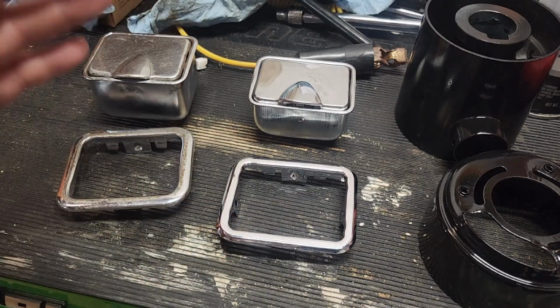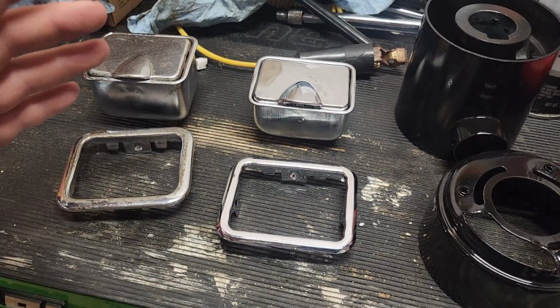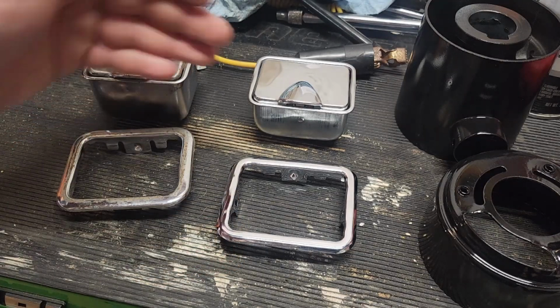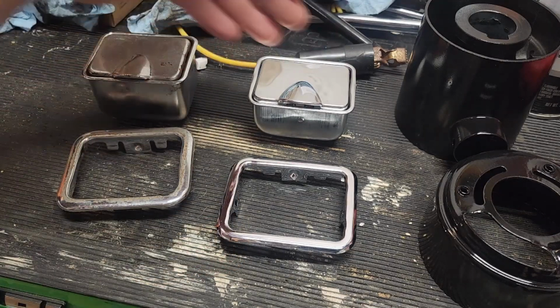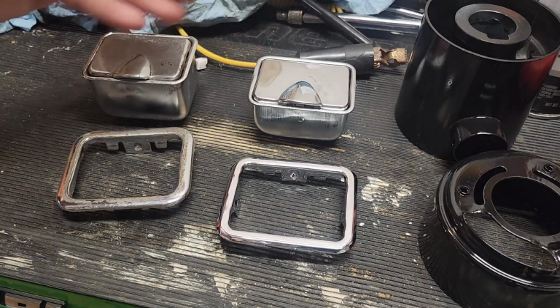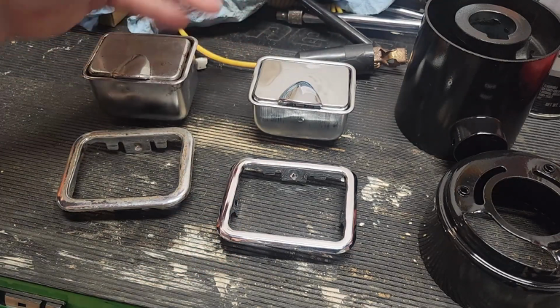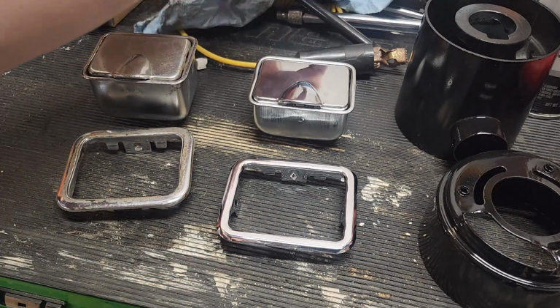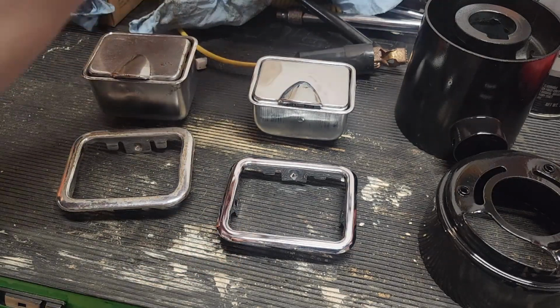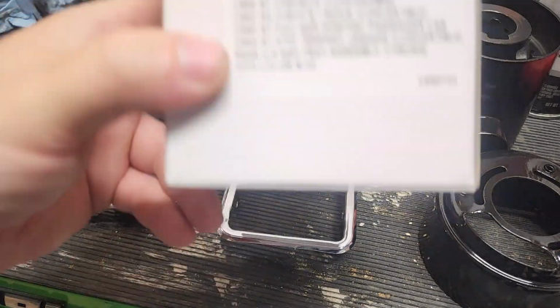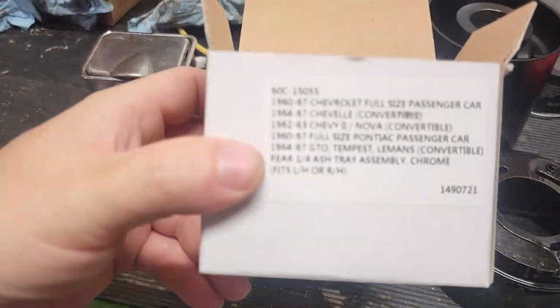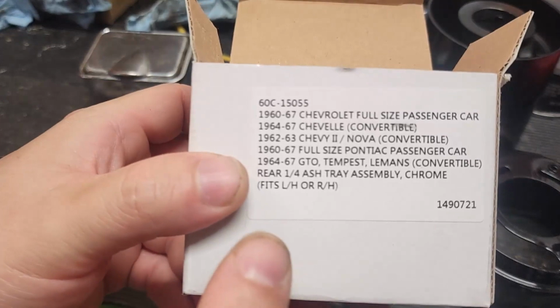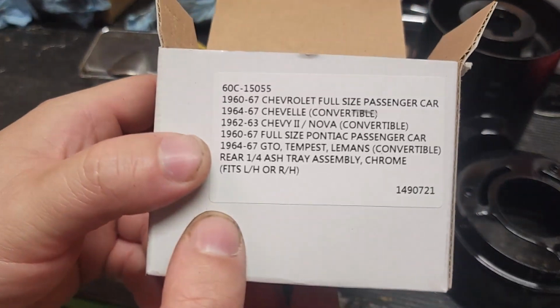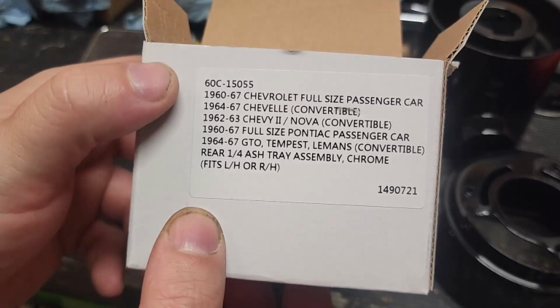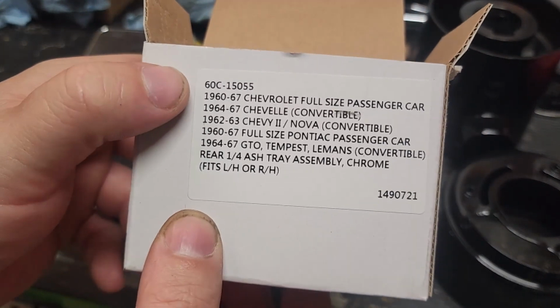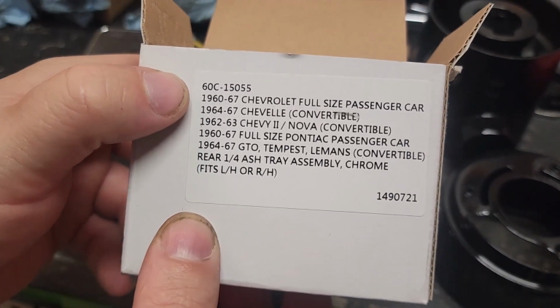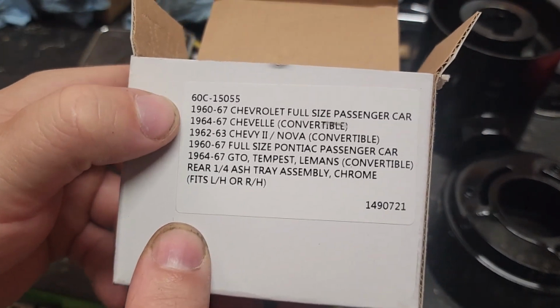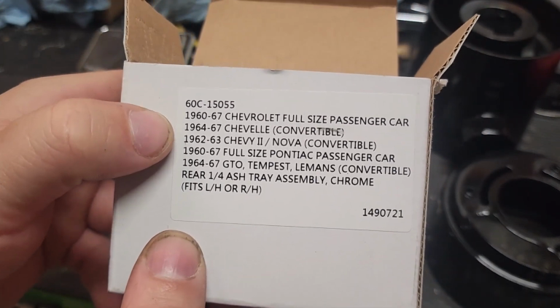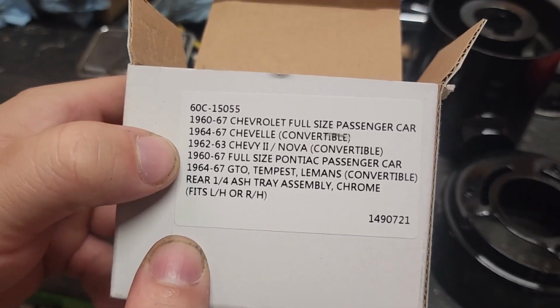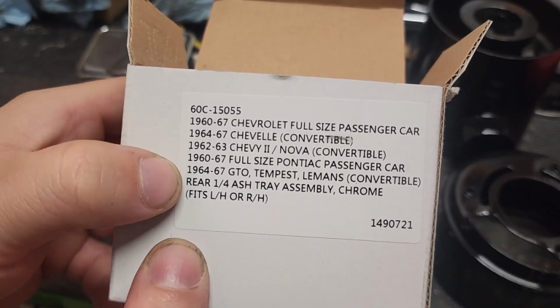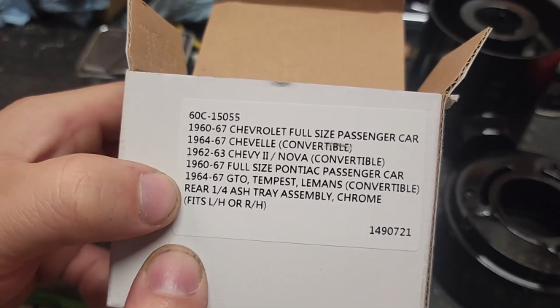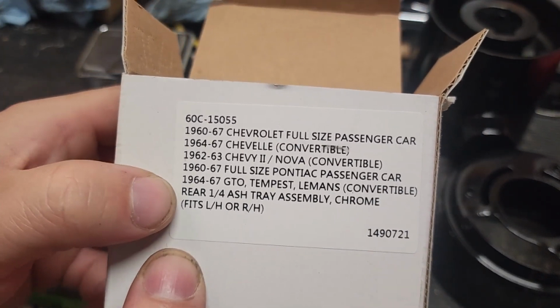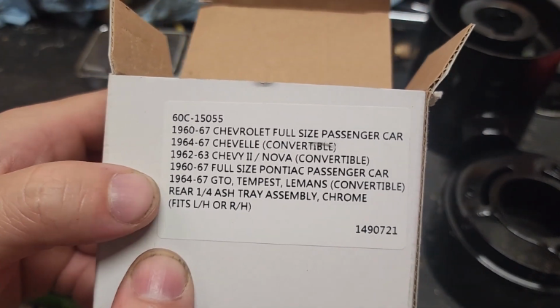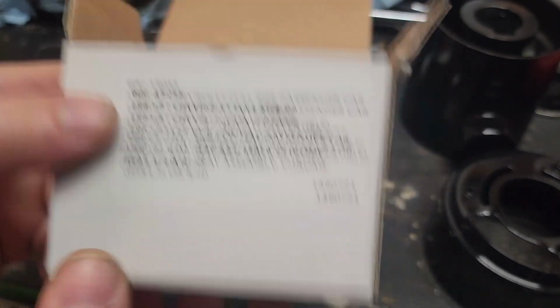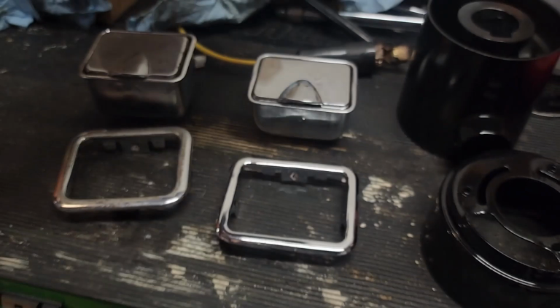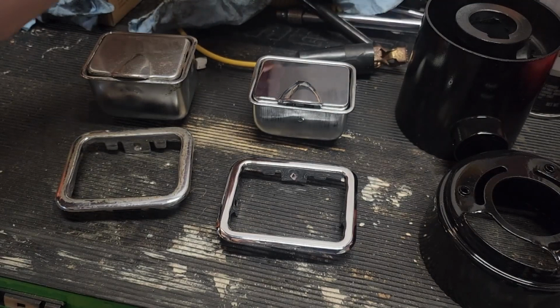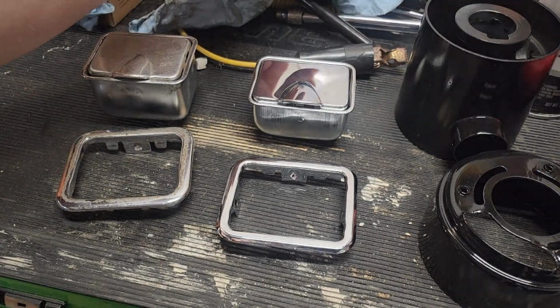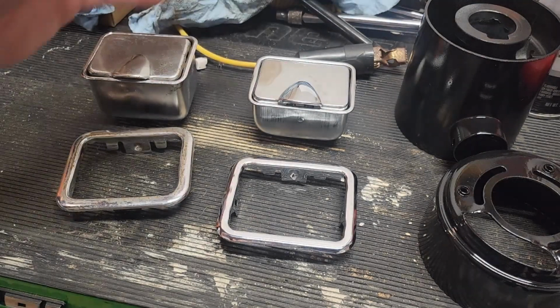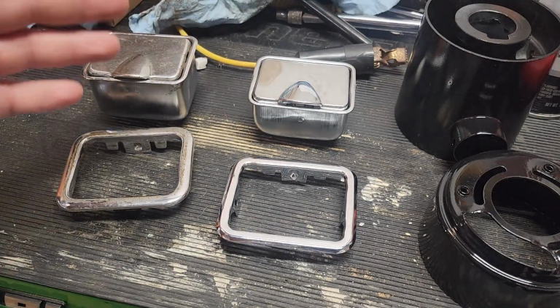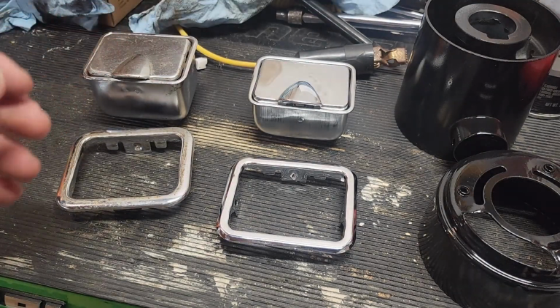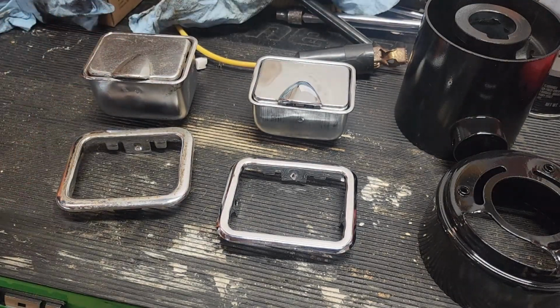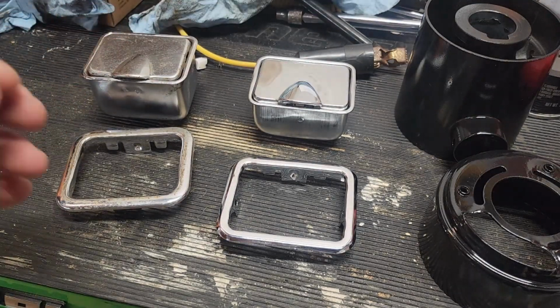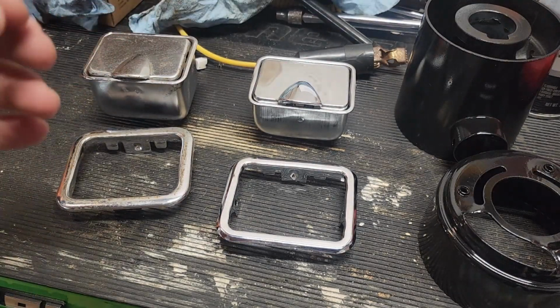Because what happened was, these are the back ashtrays for my '66 Caprice, and here's all the different vehicles they fit. A bunch of stuff between '60 and '67, right? So it shouldn't be that obscure of a part or that hard to find.